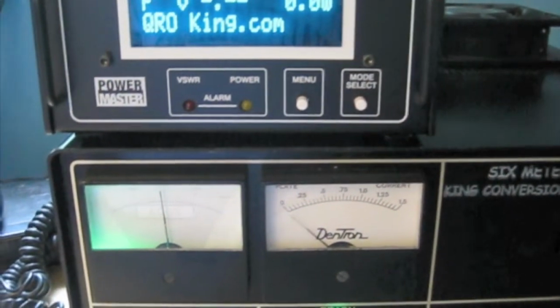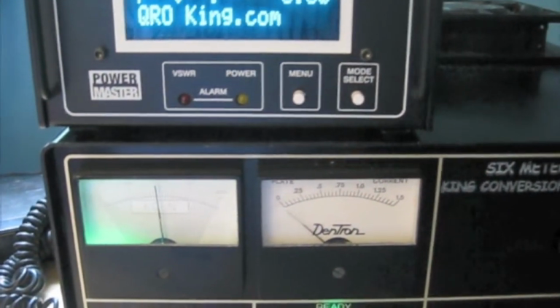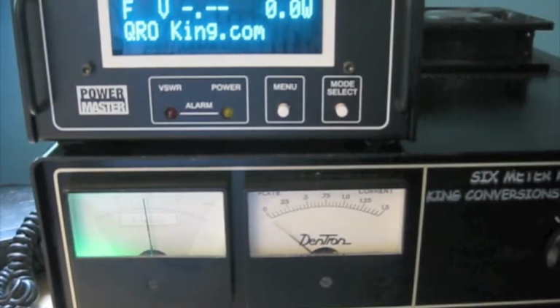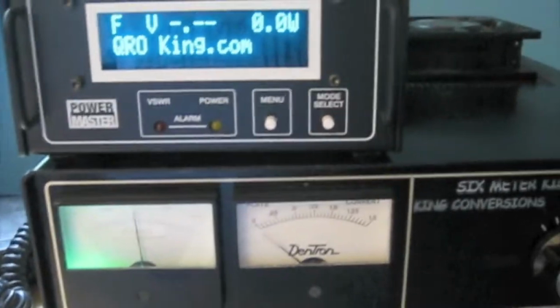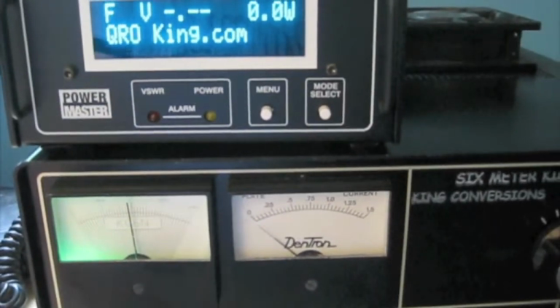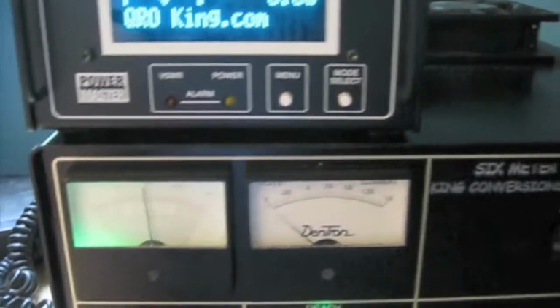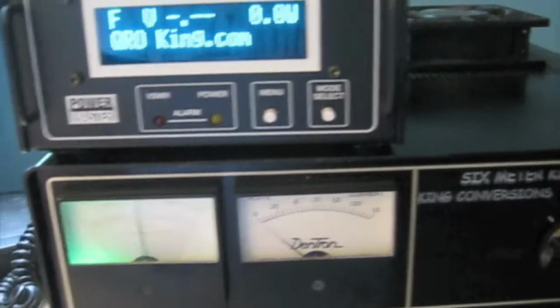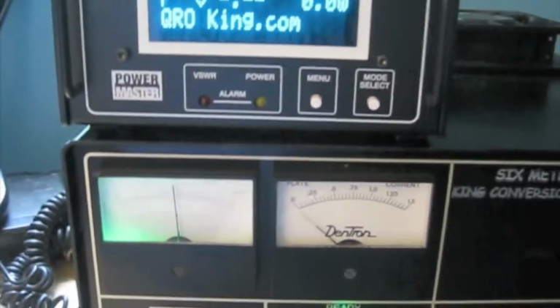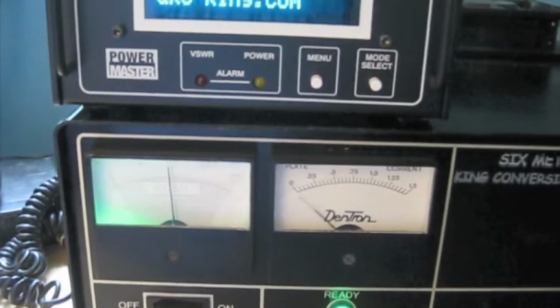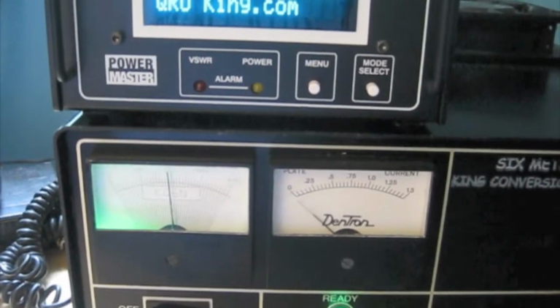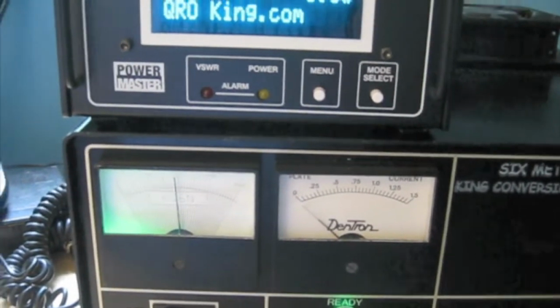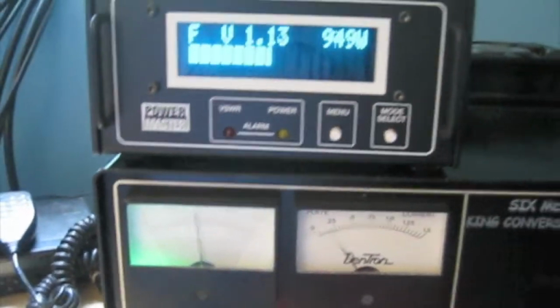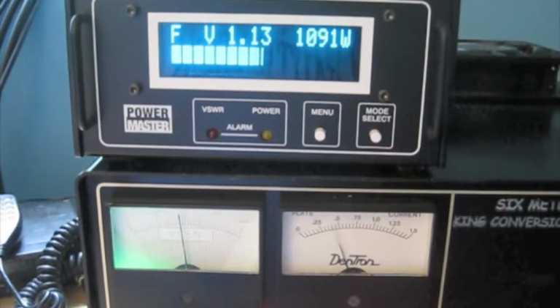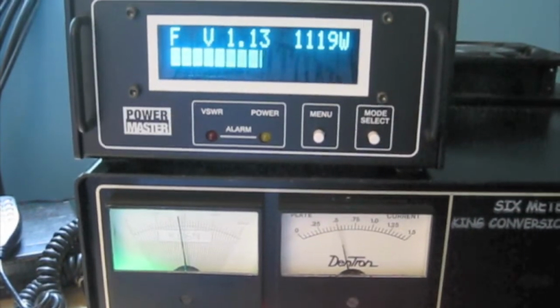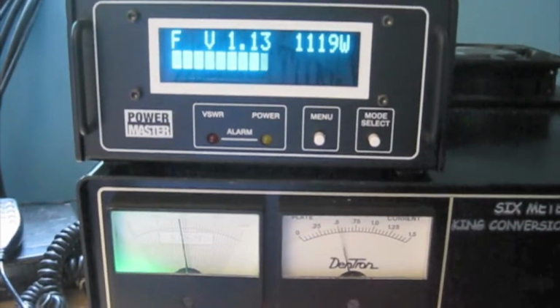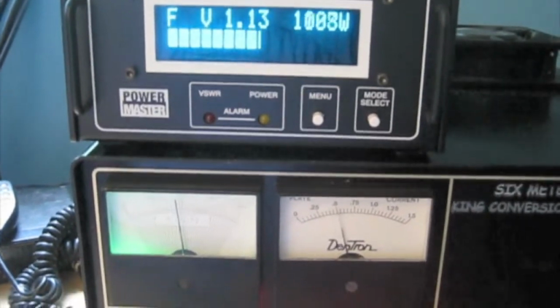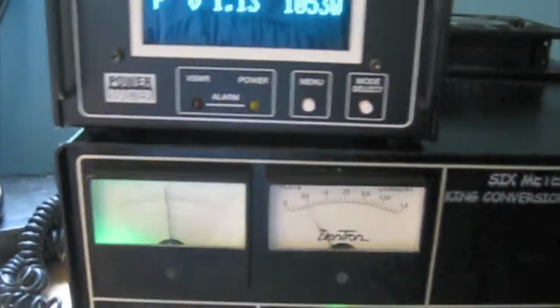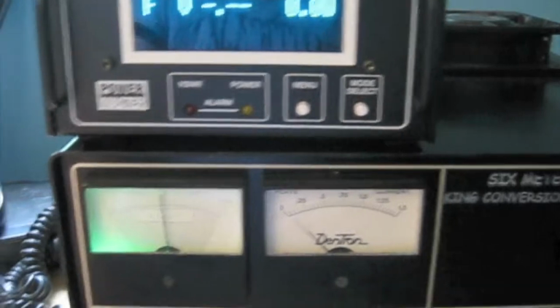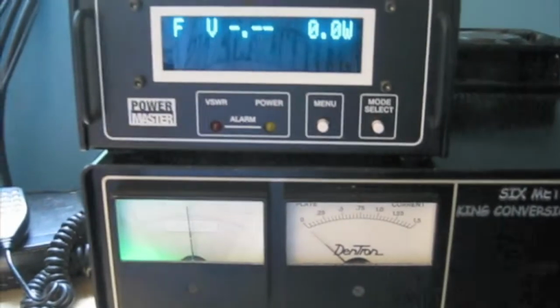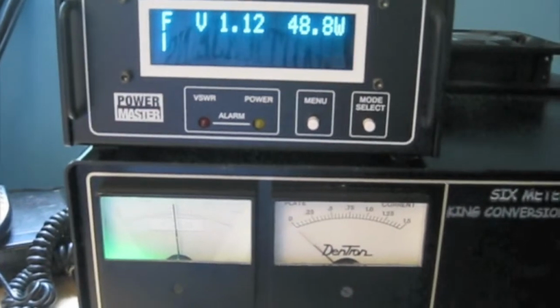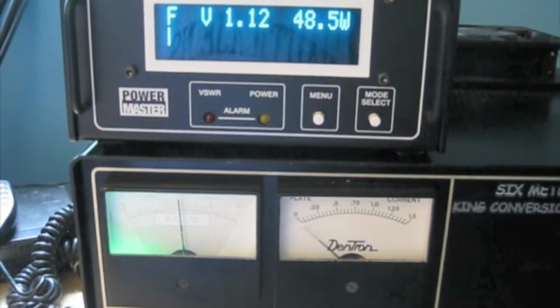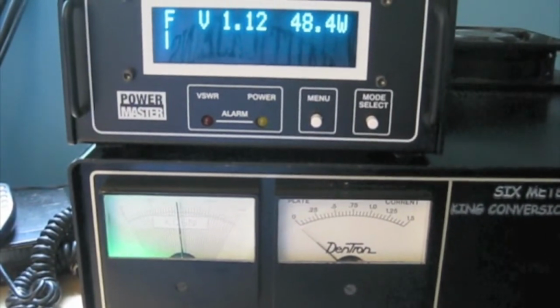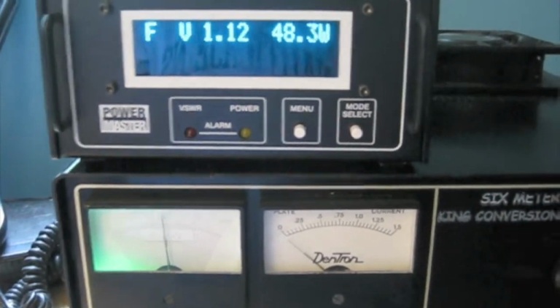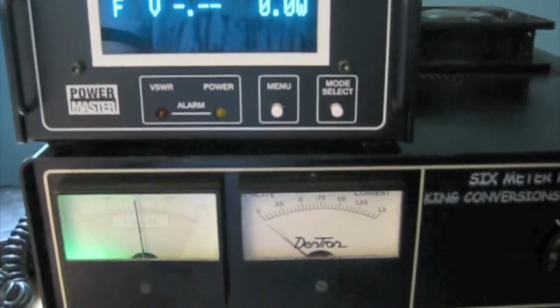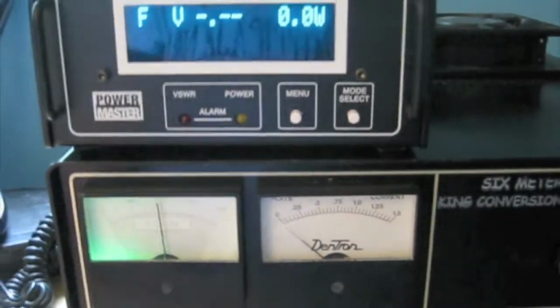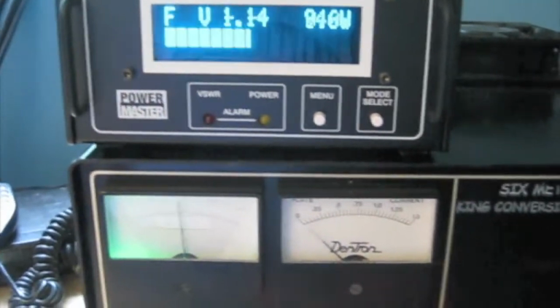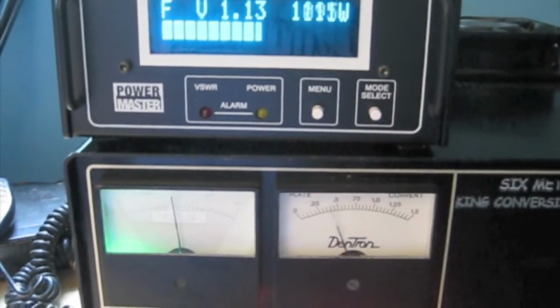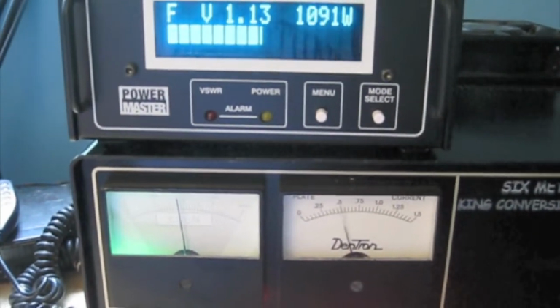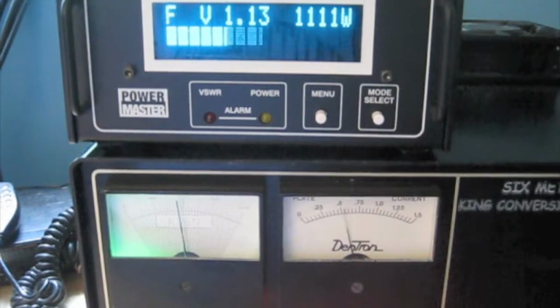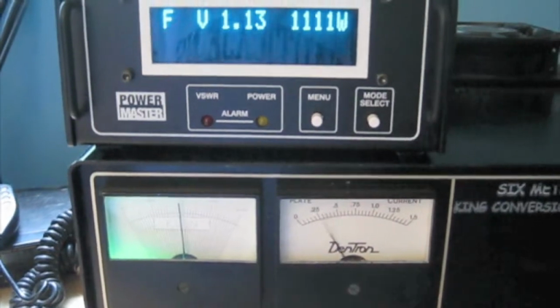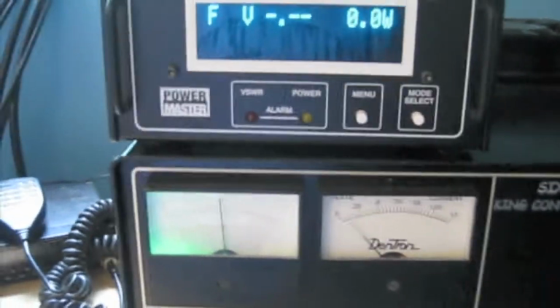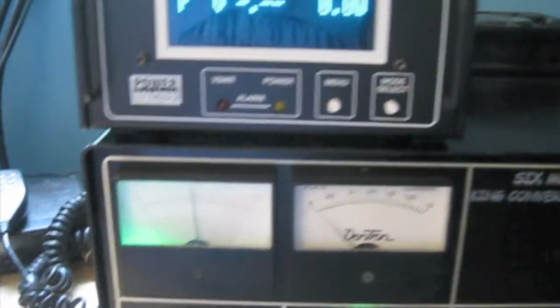Let's crank this up a little more — 48 watts in, and 1,100, 1,200 out.